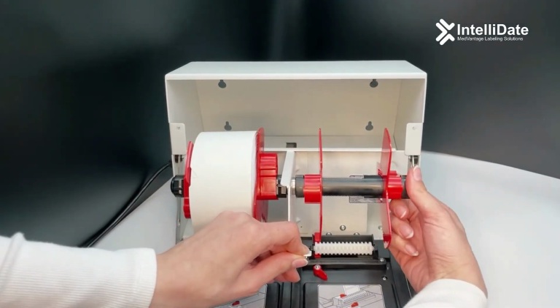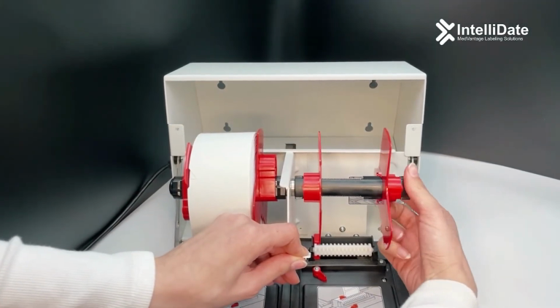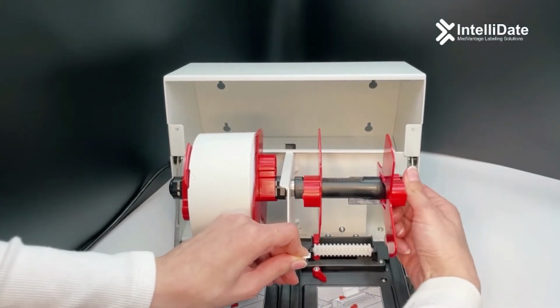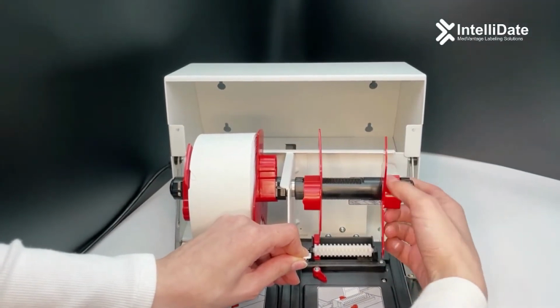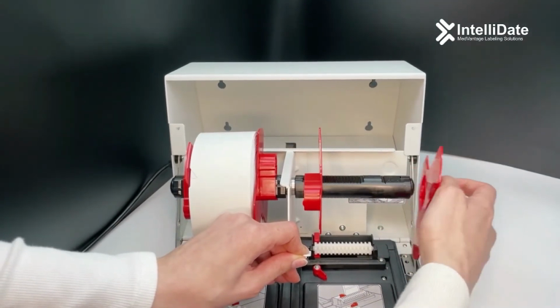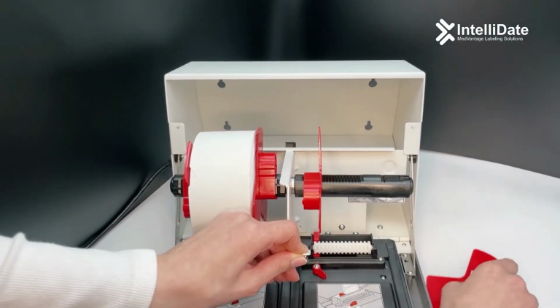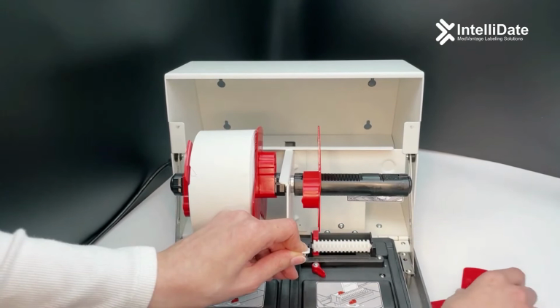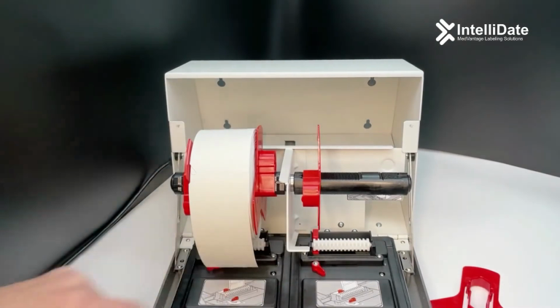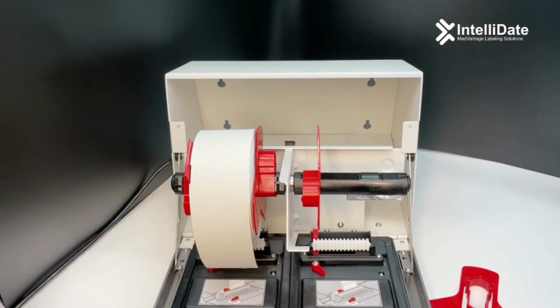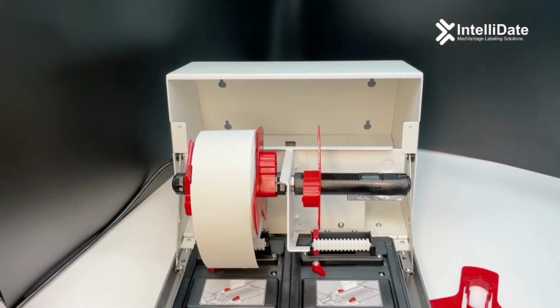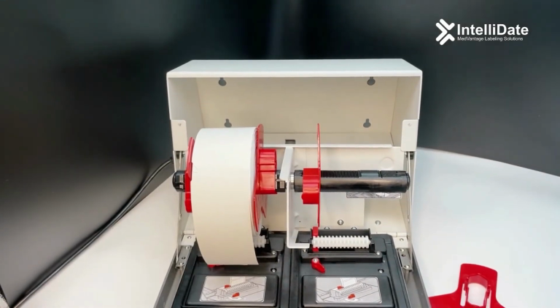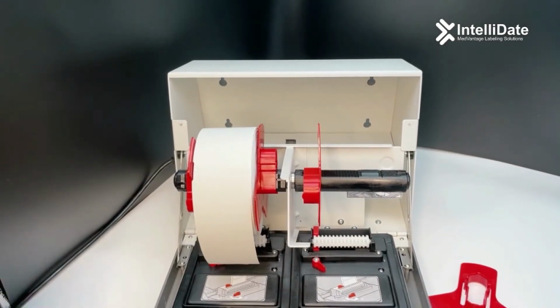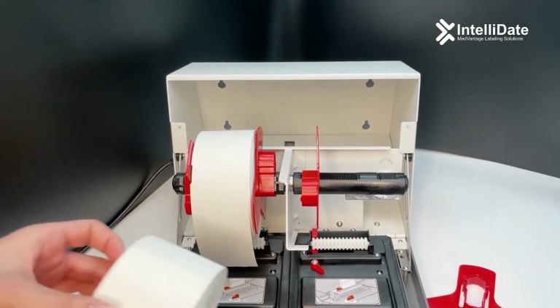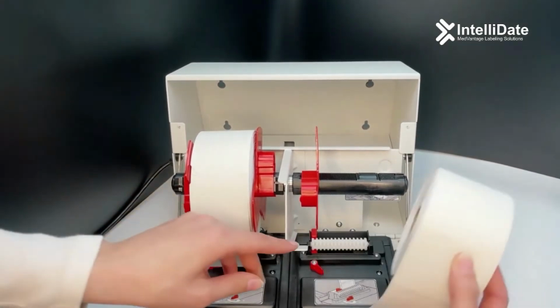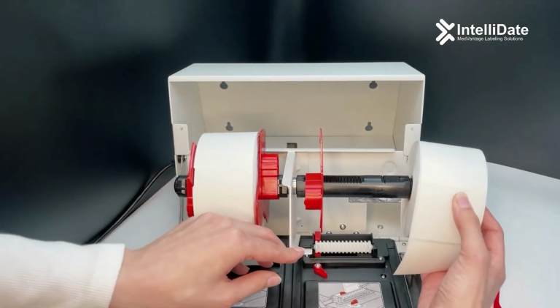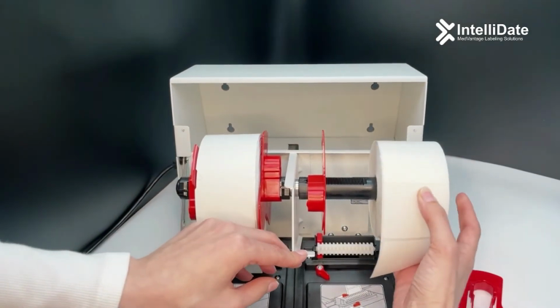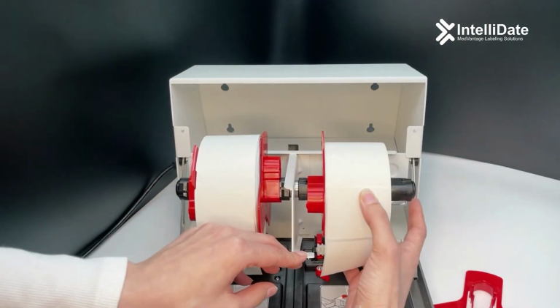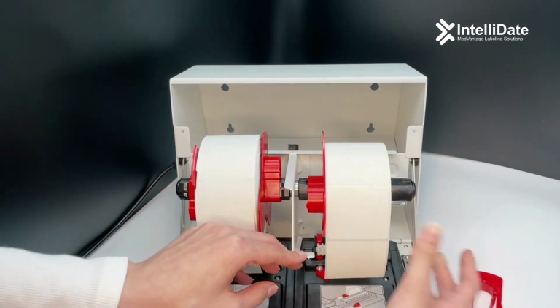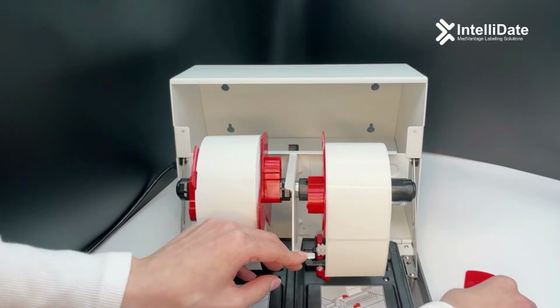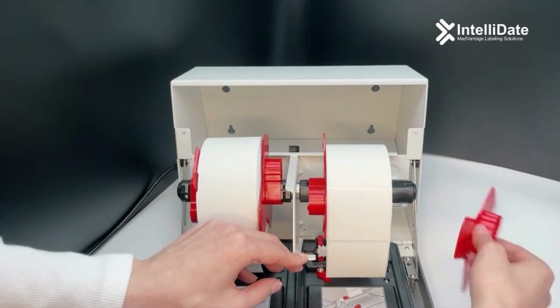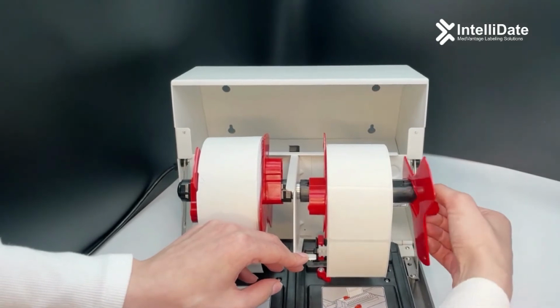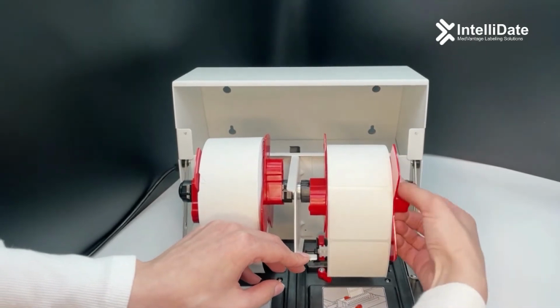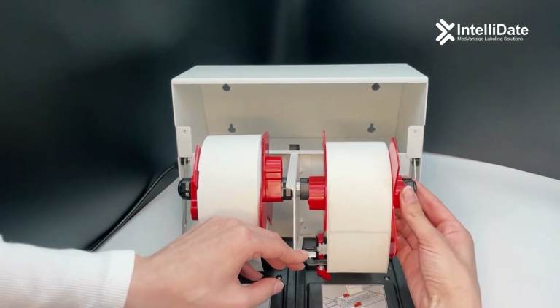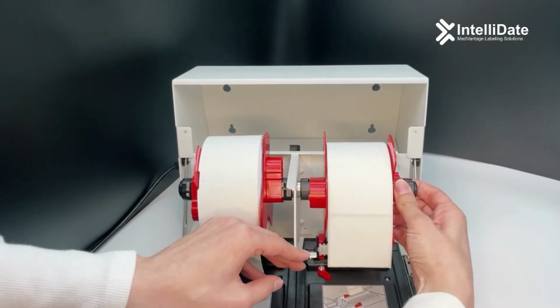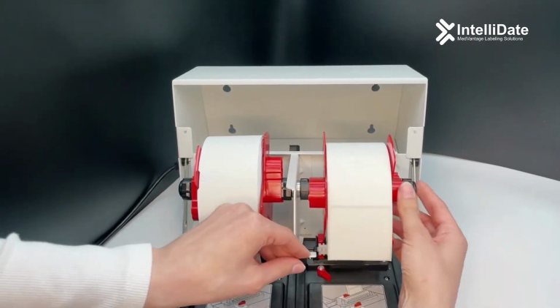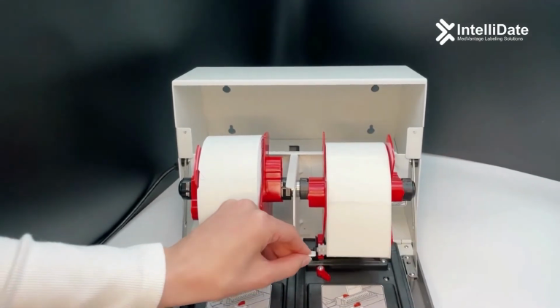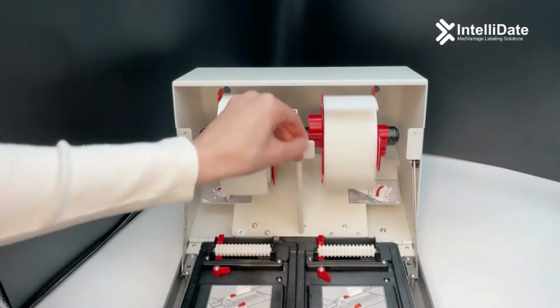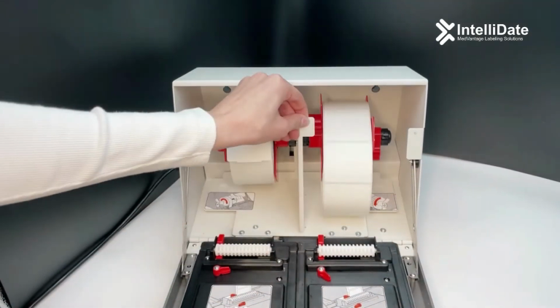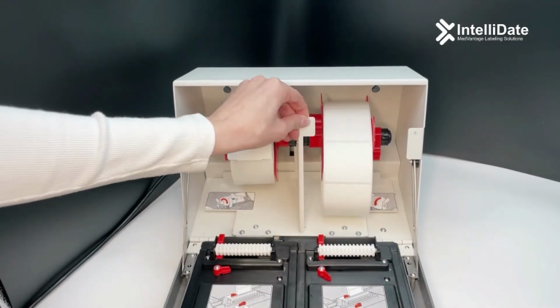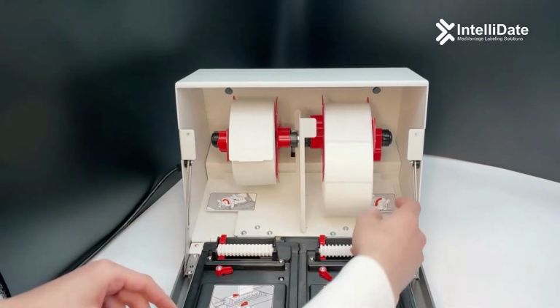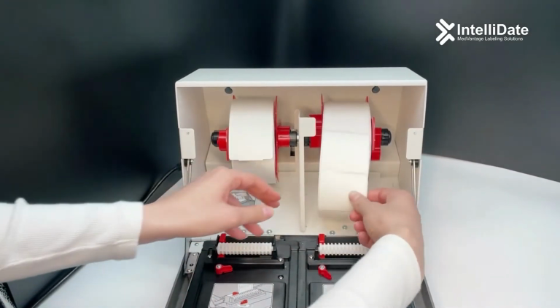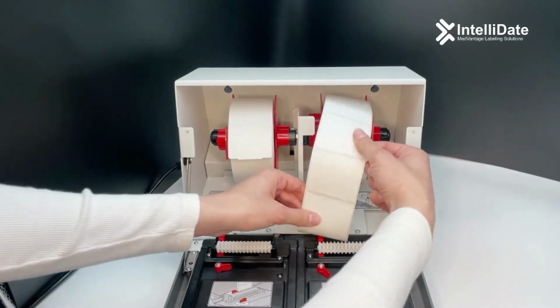Next, unlock the supply guide and remove. Place your roll on the bar and make sure you're starting off with a clean edge. Place the supply guide back in place, push the bar back, and feed the label.